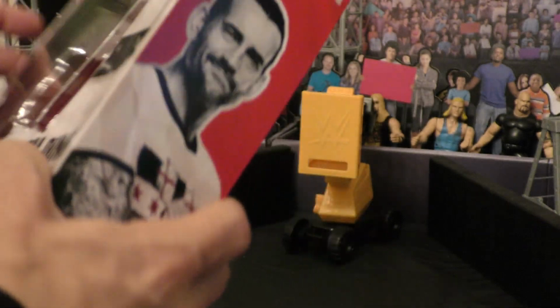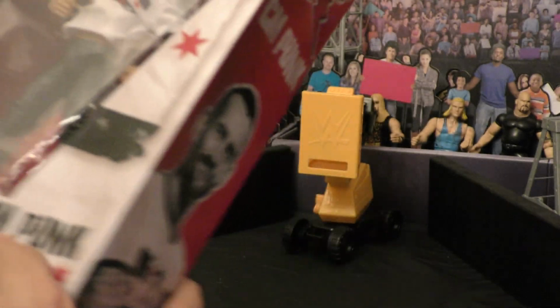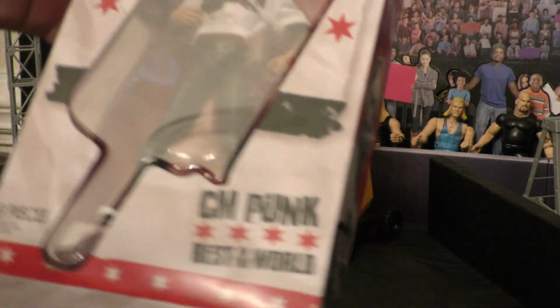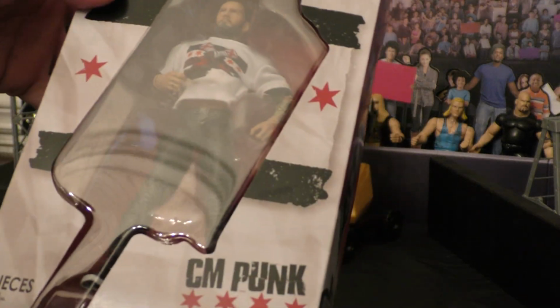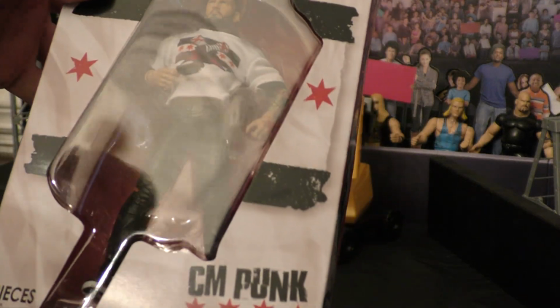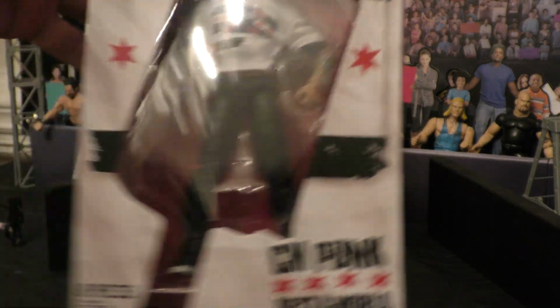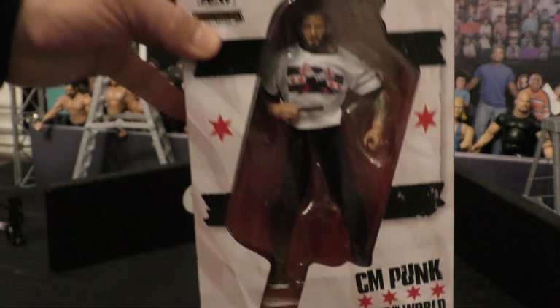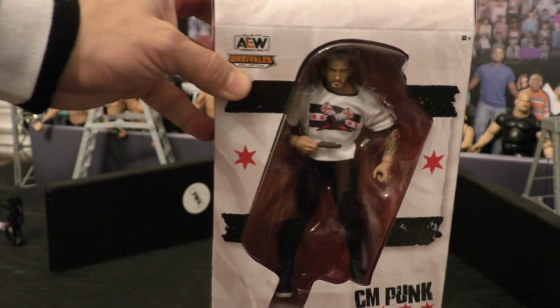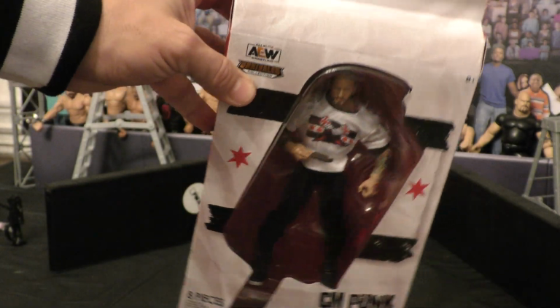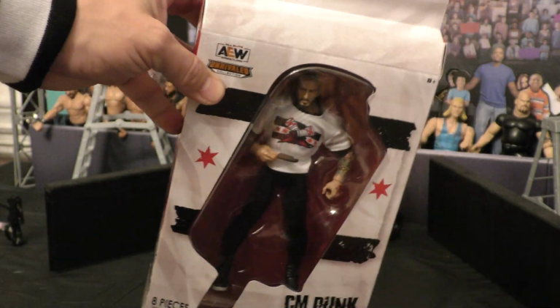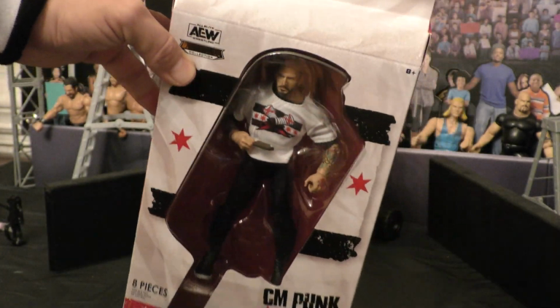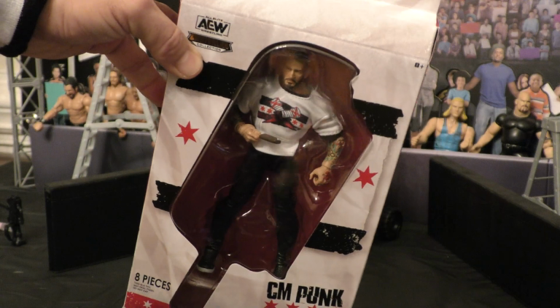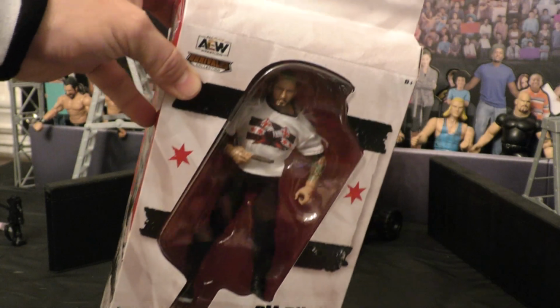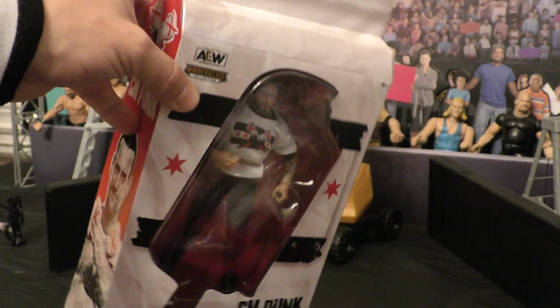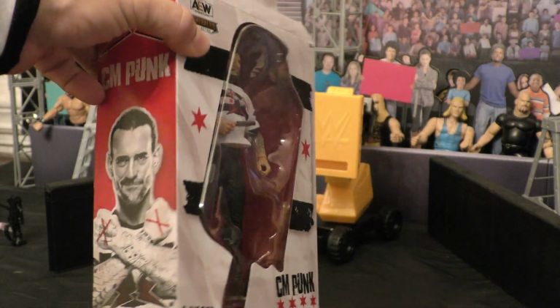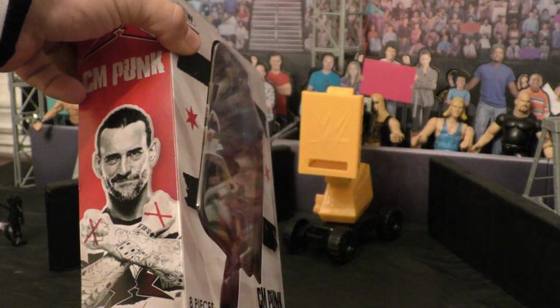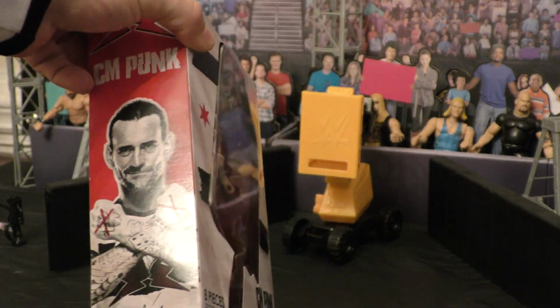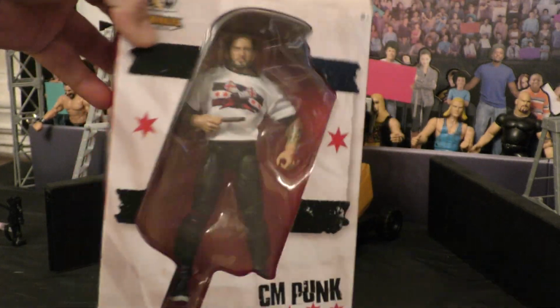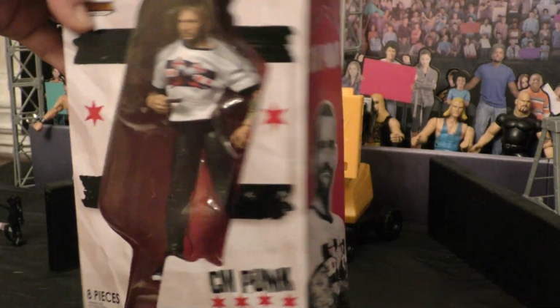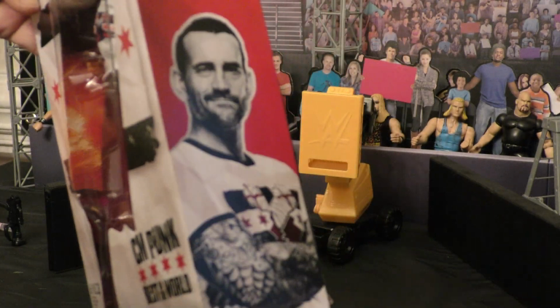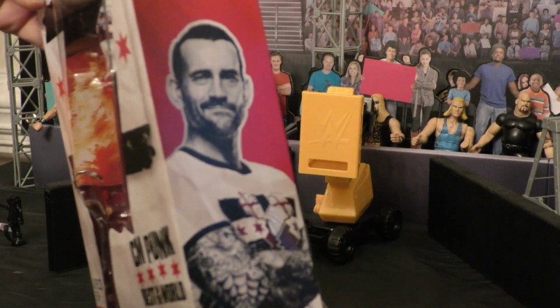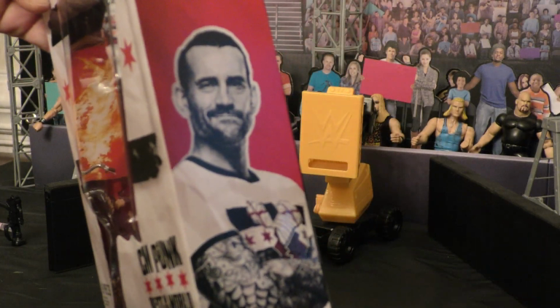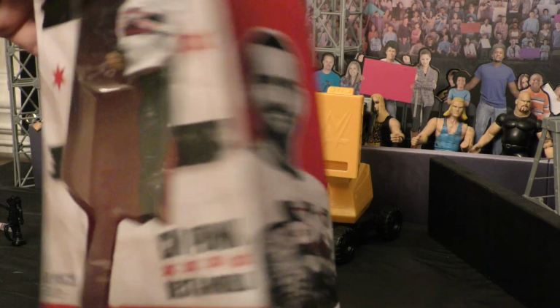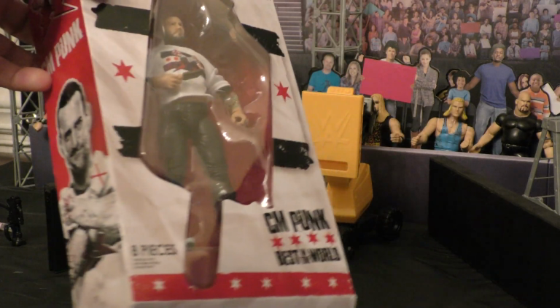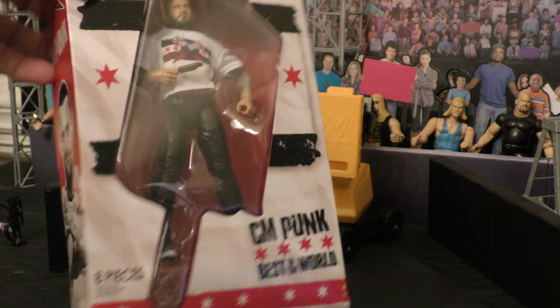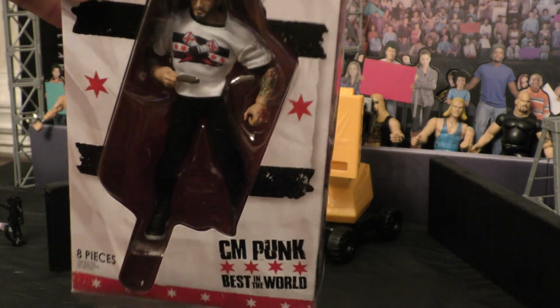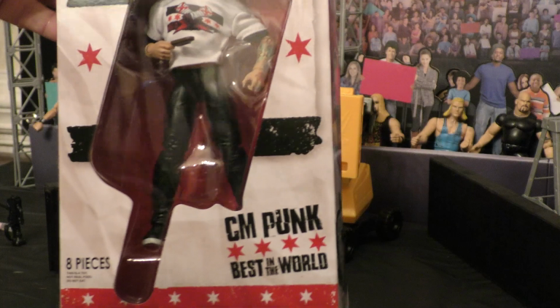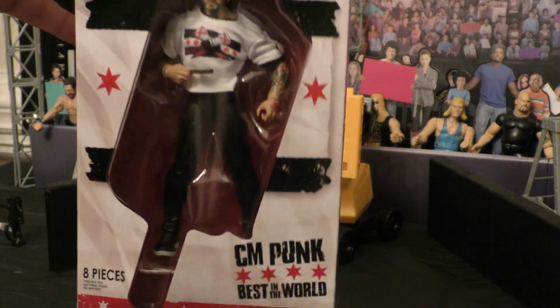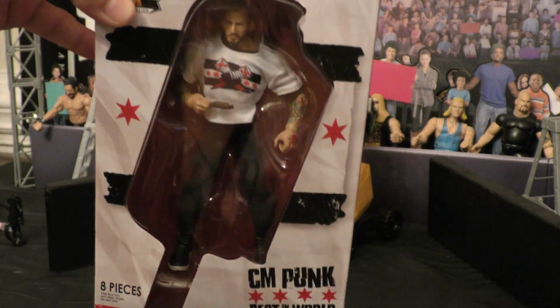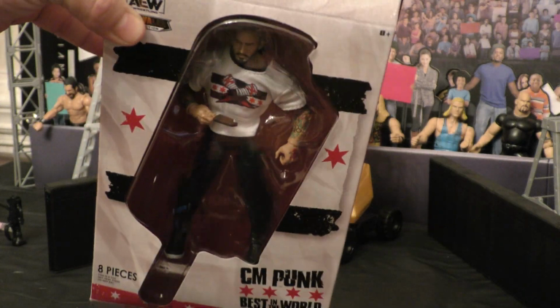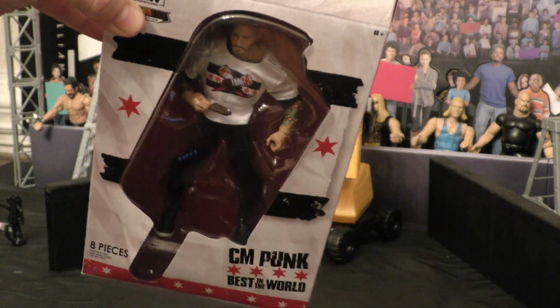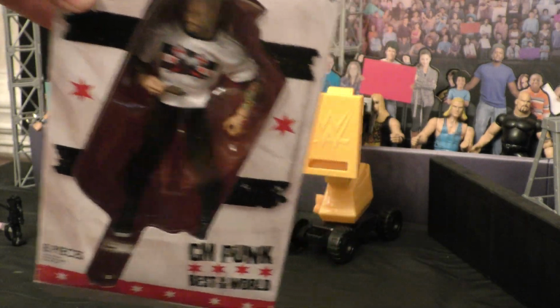This one being kind of like an ice cream cone shape is super cool. I almost don't even want to open this, but we definitely need to add this figure into the collection. So let's open it up and check it out and see what we got.